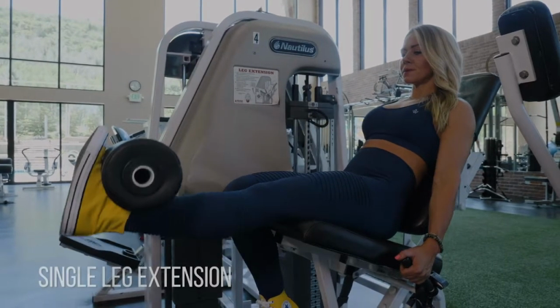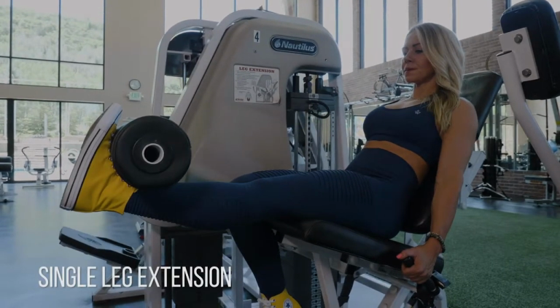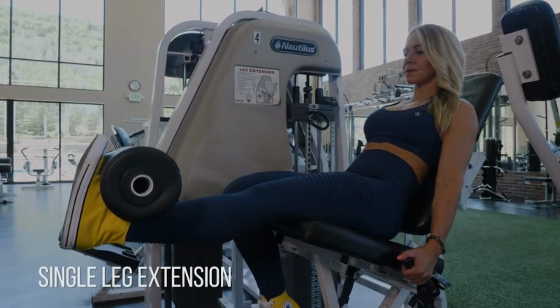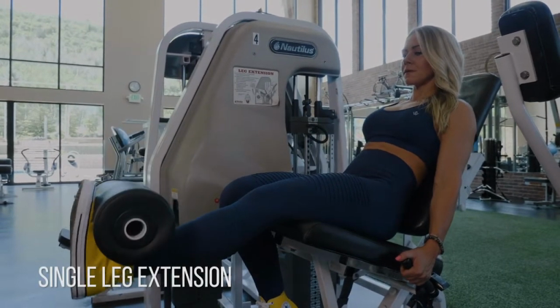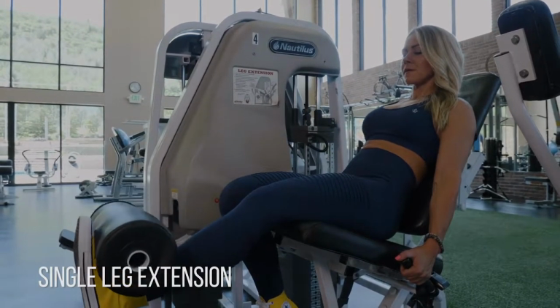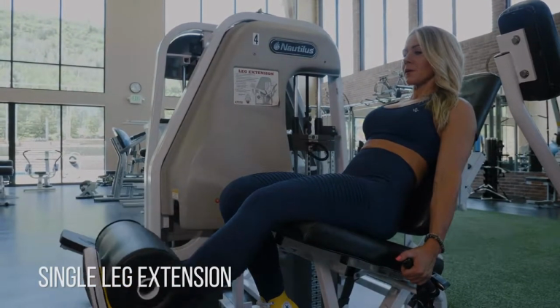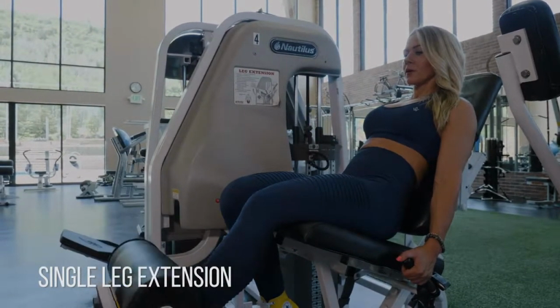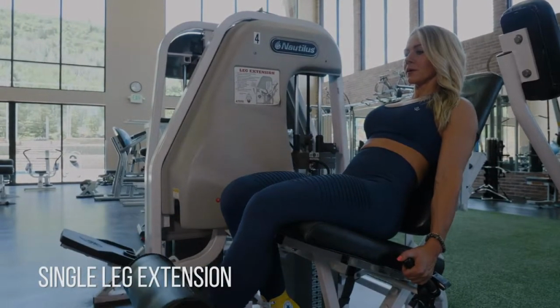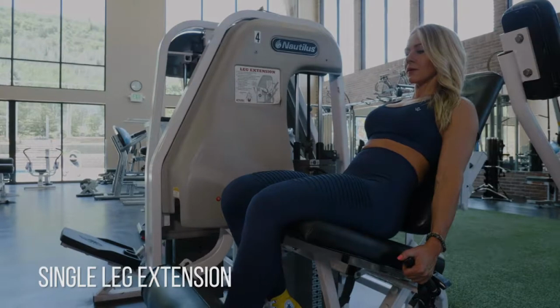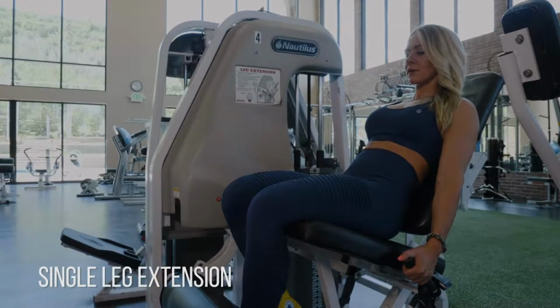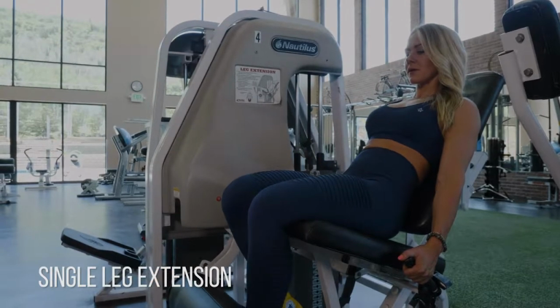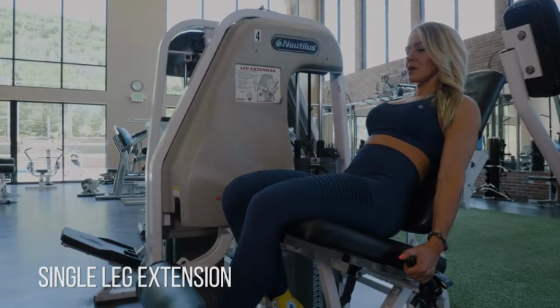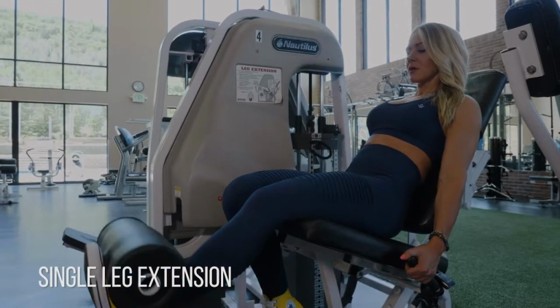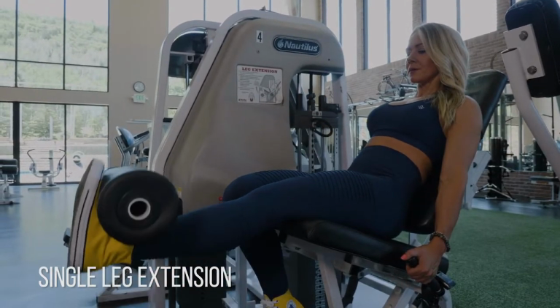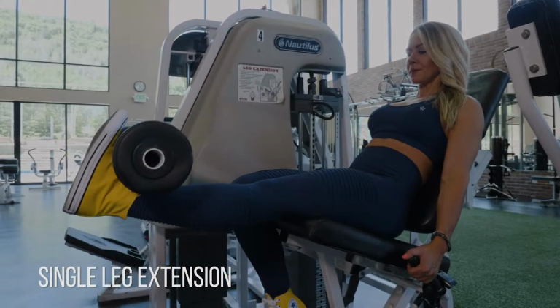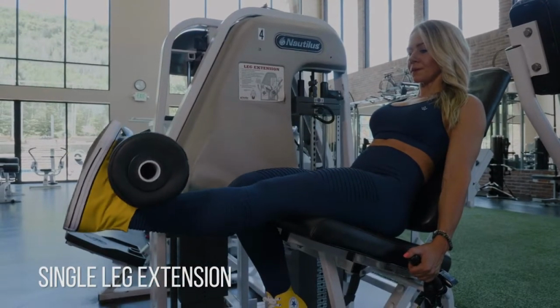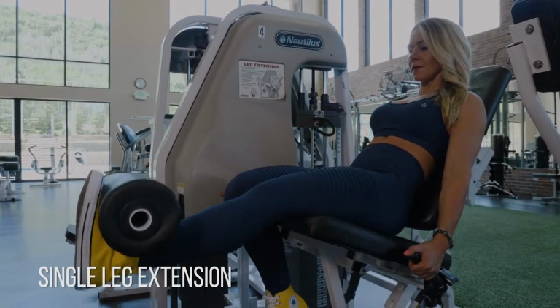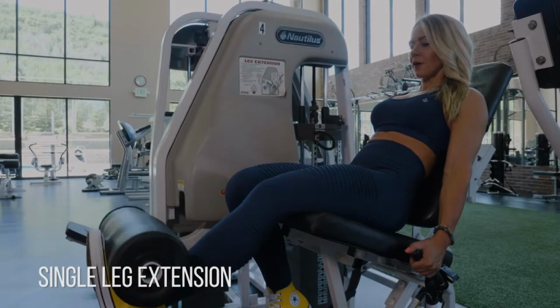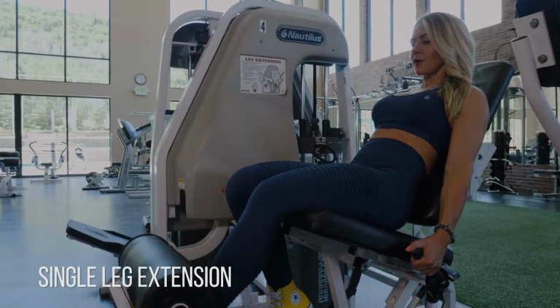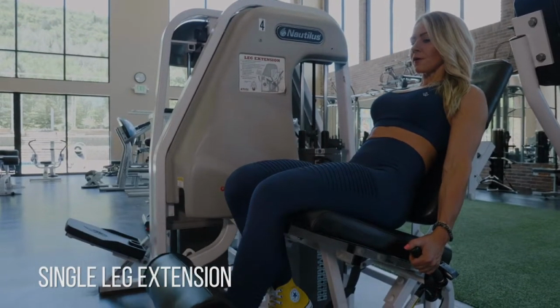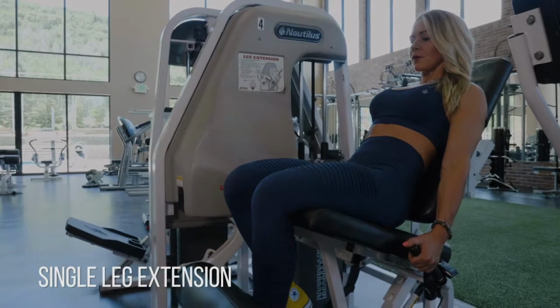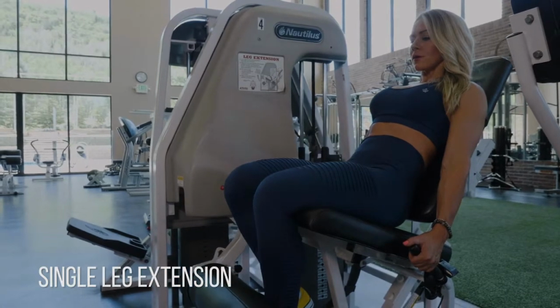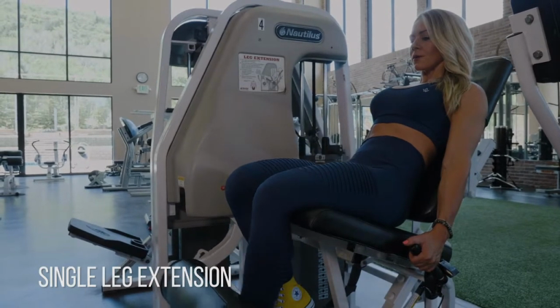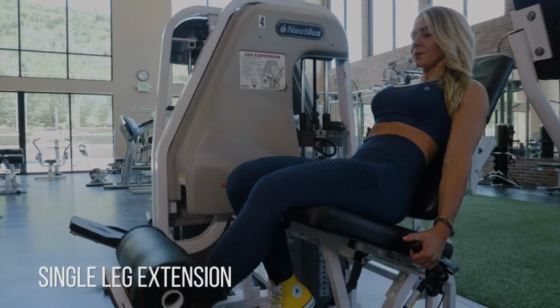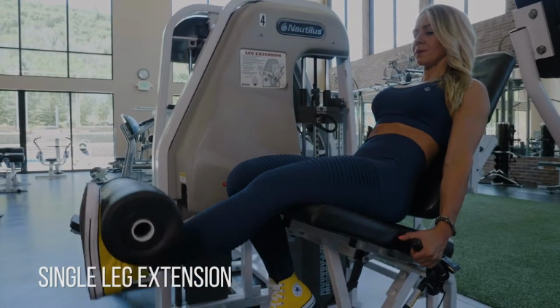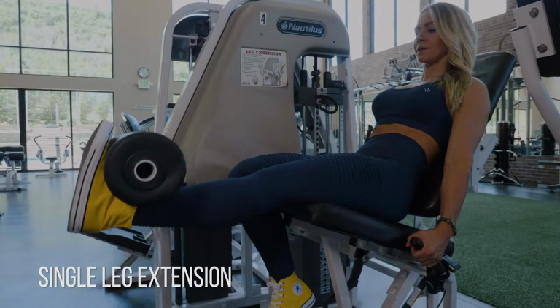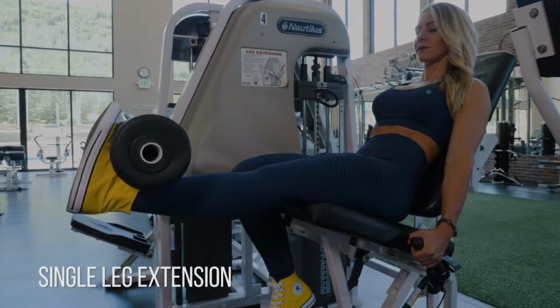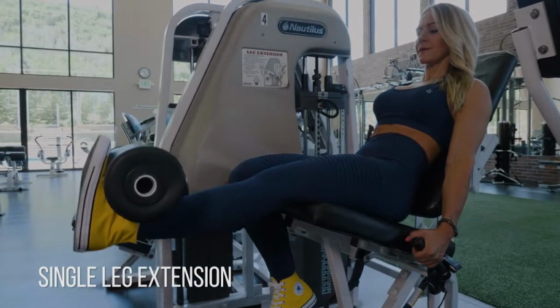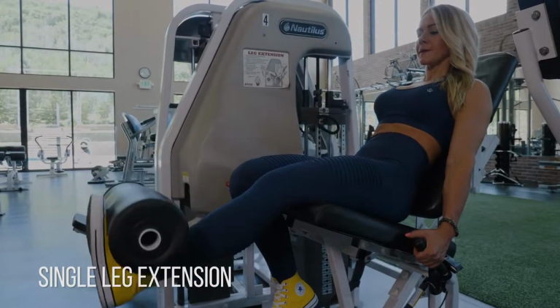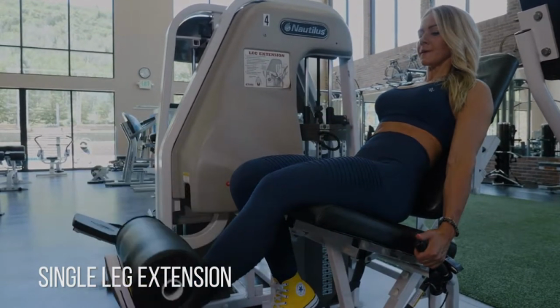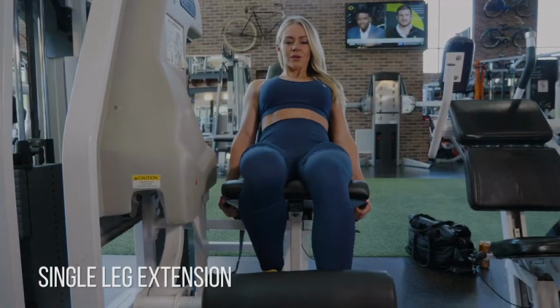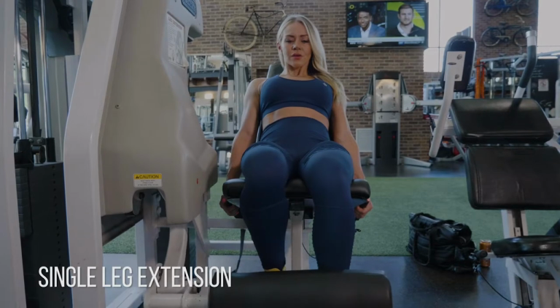Single leg leg extensions — you want to do these just like the double, it's just one leg, very simple. Just make sure on this one that you're remembering to keep that inward tension right by your knee, as if you were squeezing a ball between both legs, but just doing that with one leg.